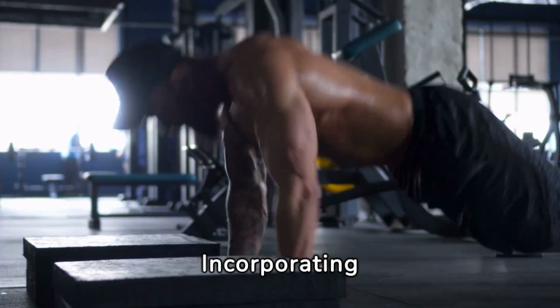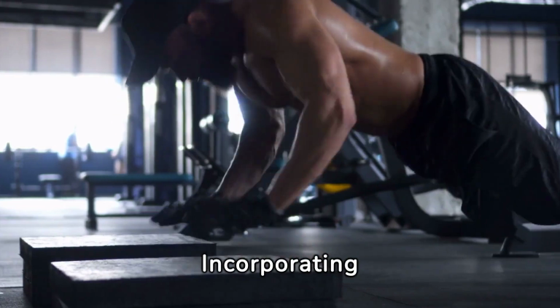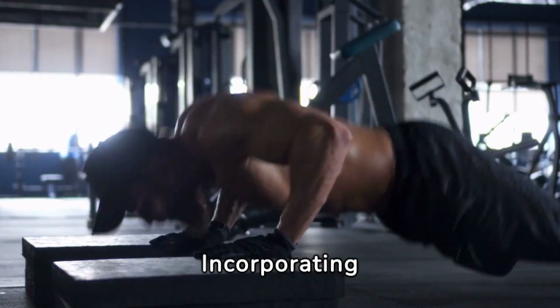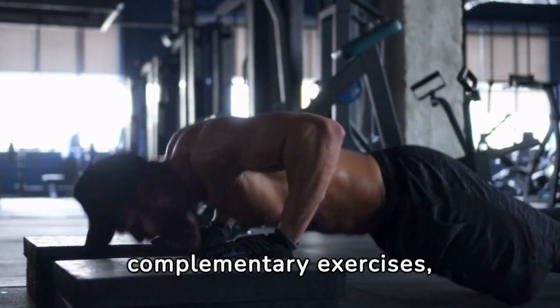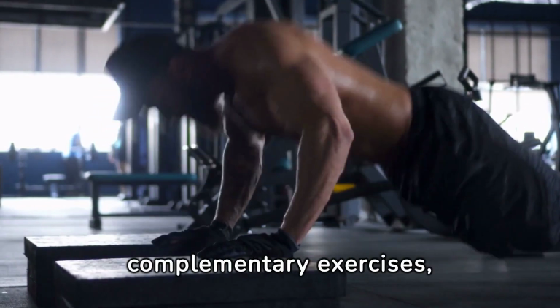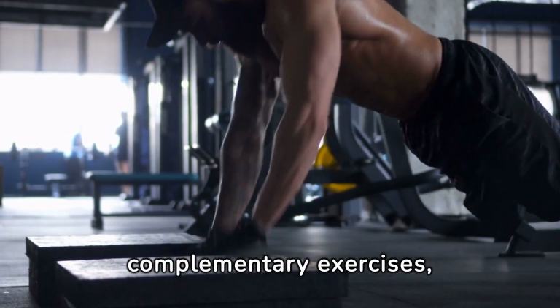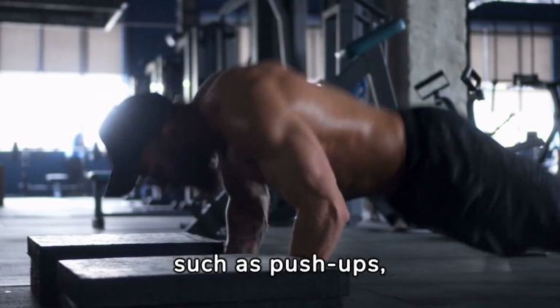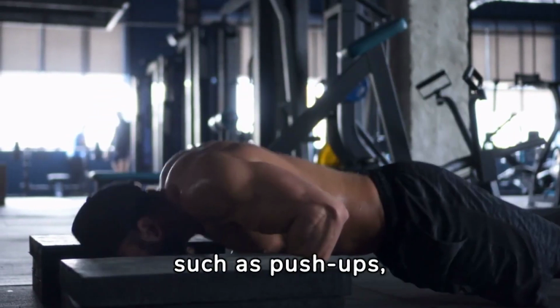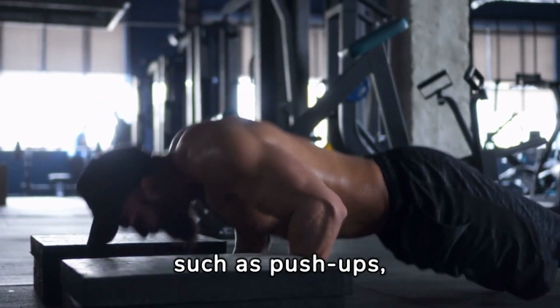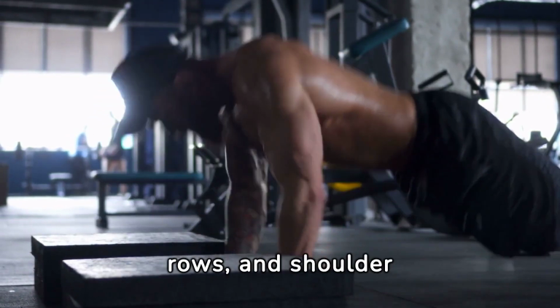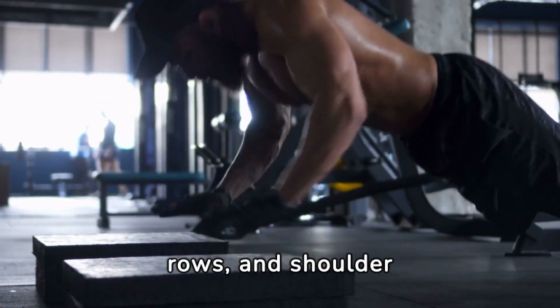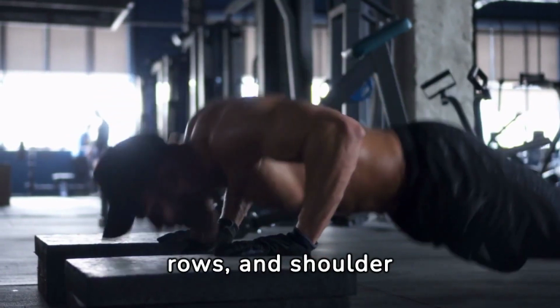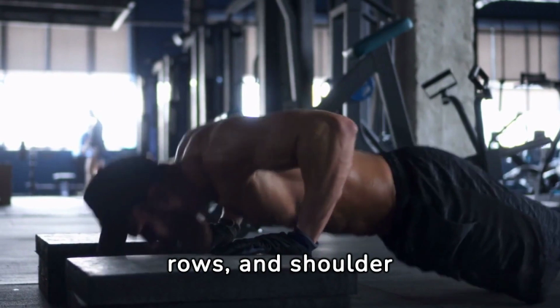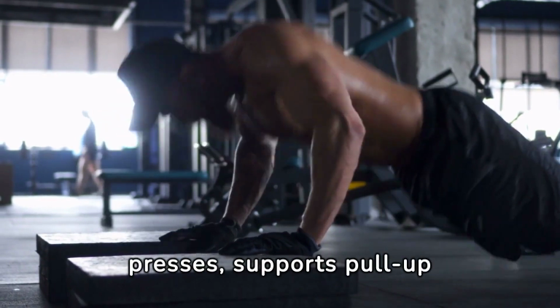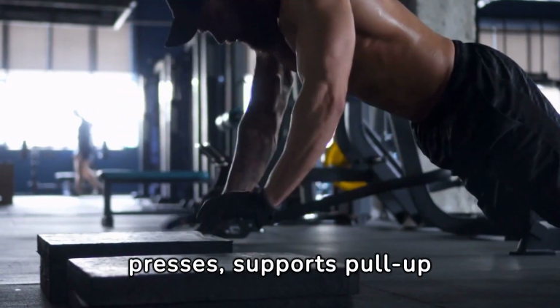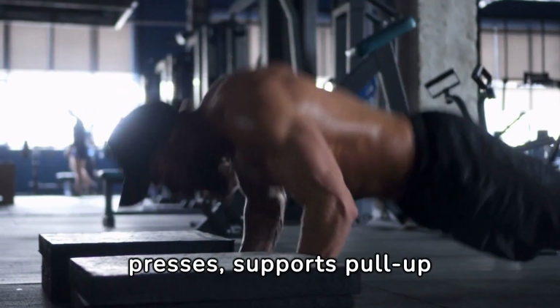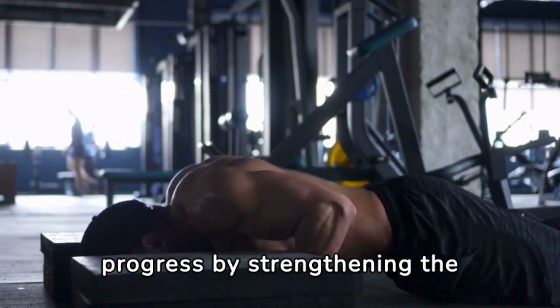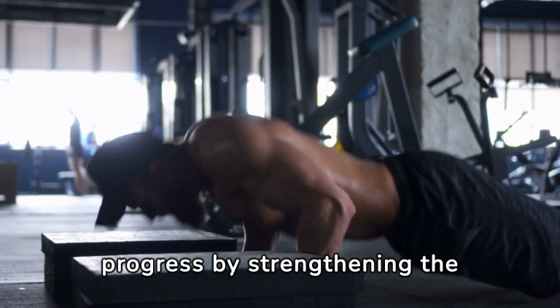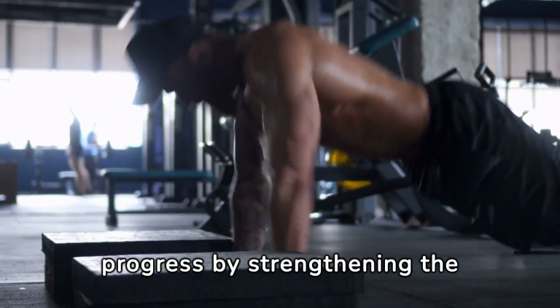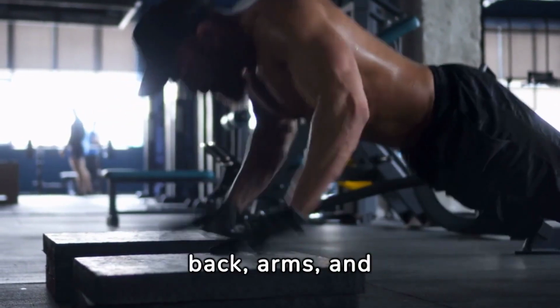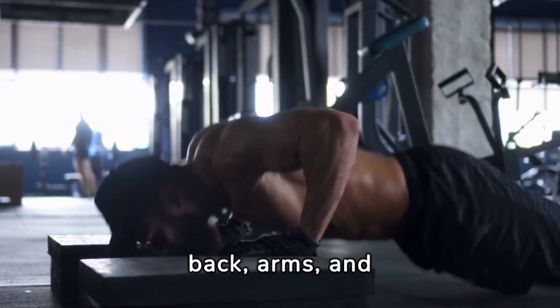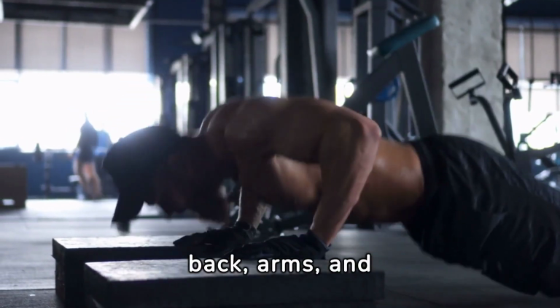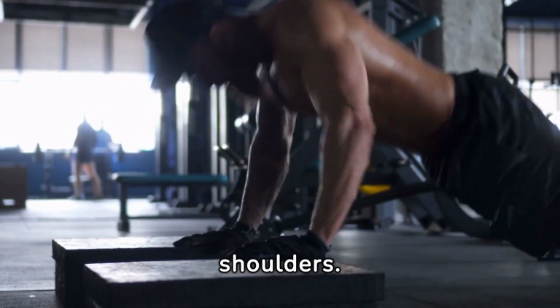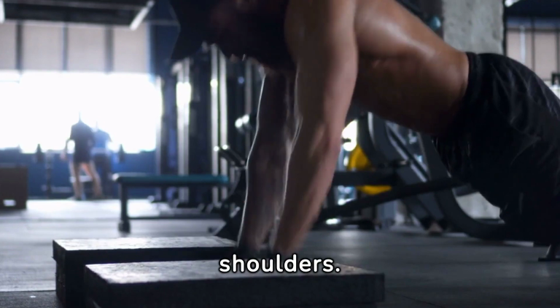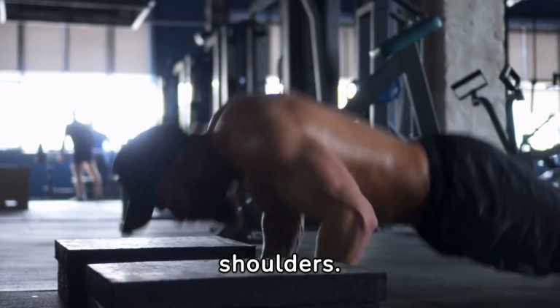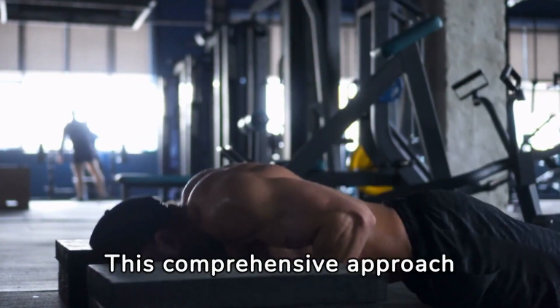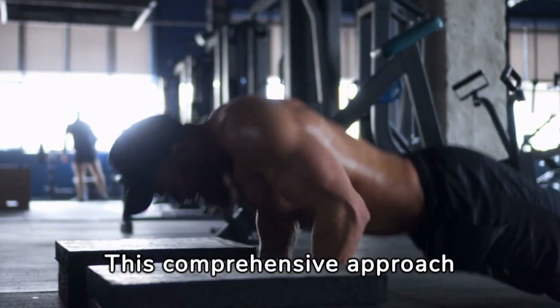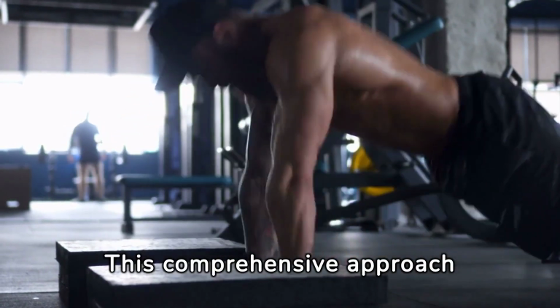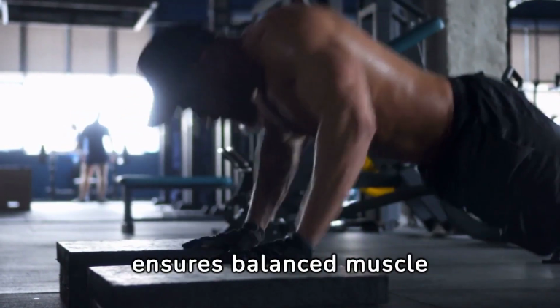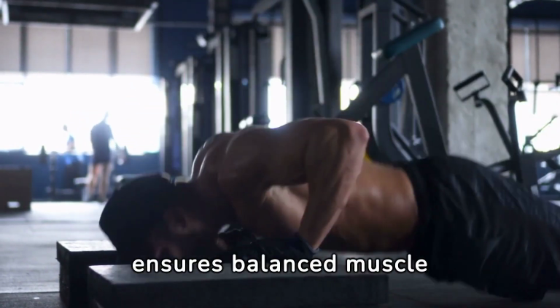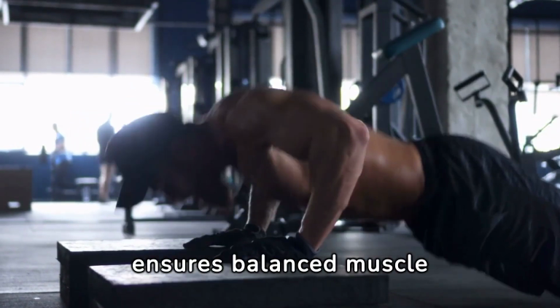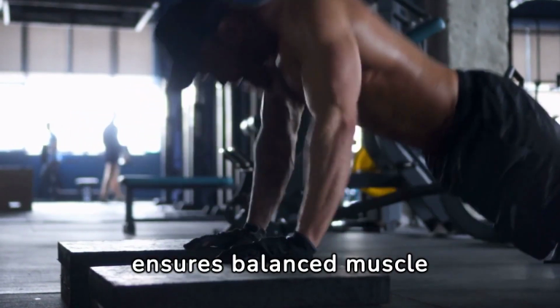Incorporating complementary exercises such as push-ups, rows, and shoulder presses supports pull-up progress by strengthening the back, arms, and shoulders. This comprehensive approach ensures balanced muscle development, reducing the risk of injury and boosting pull-up capability.